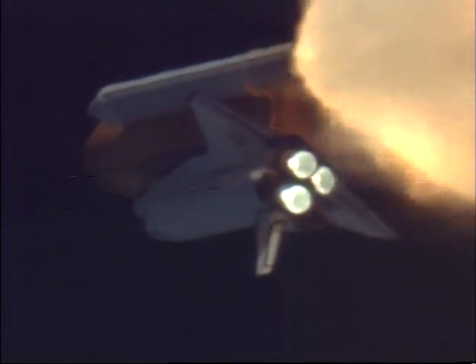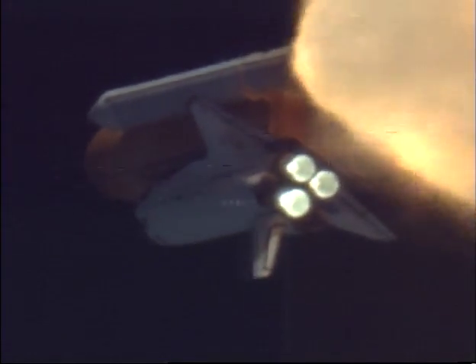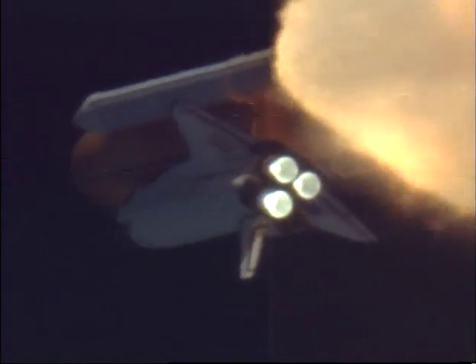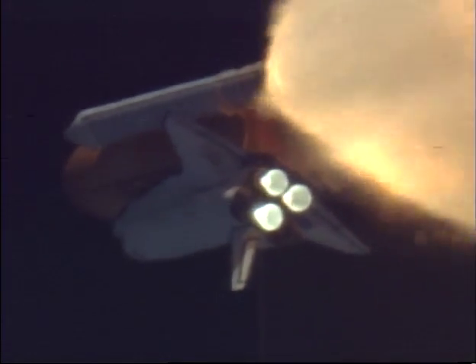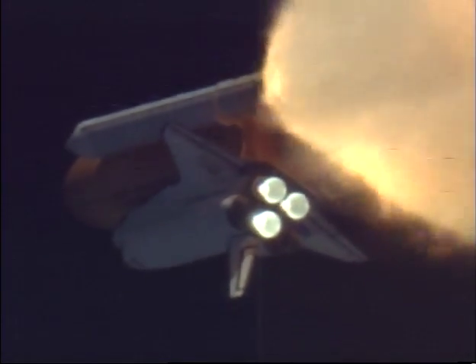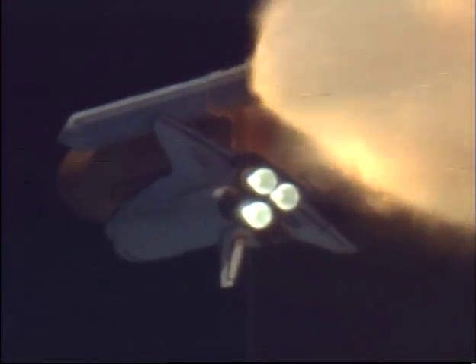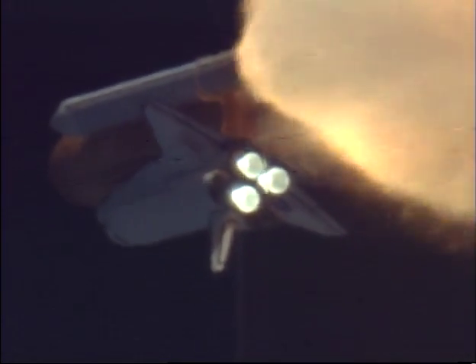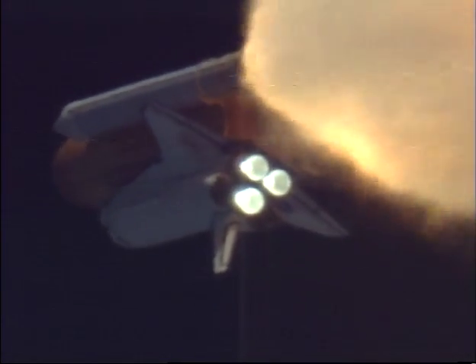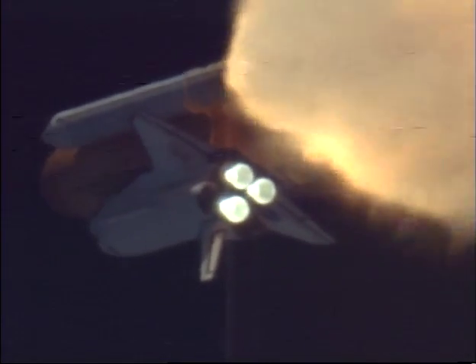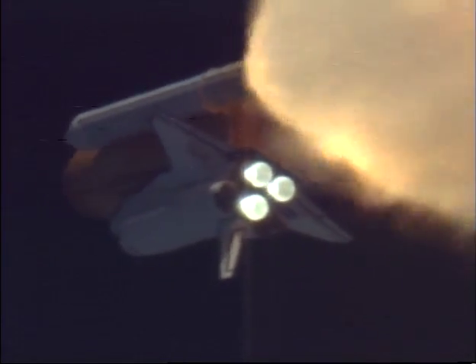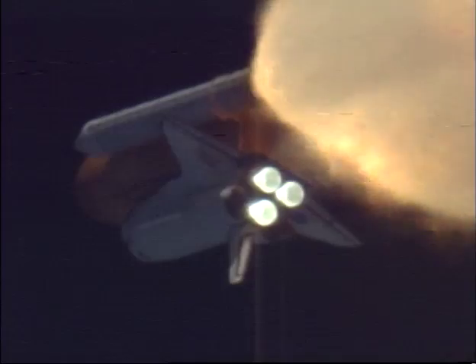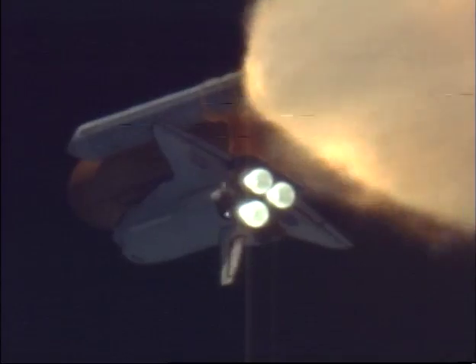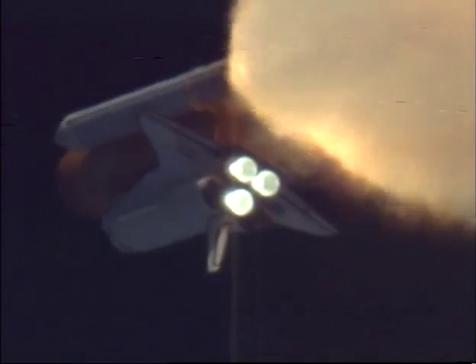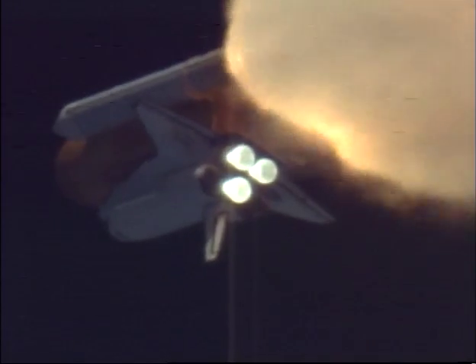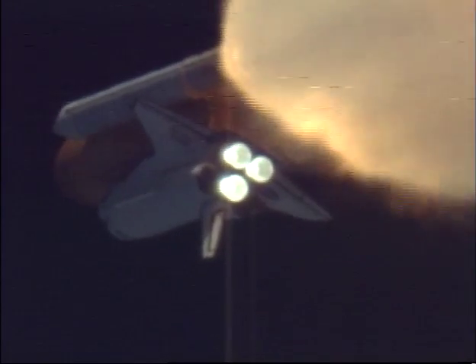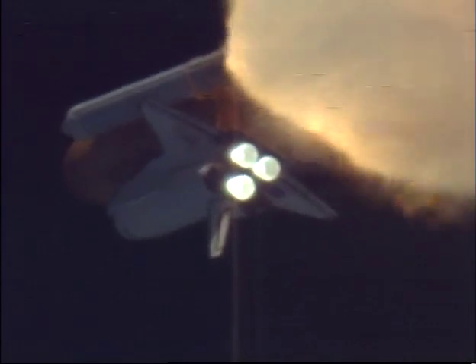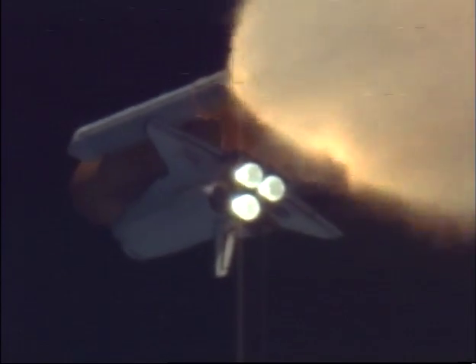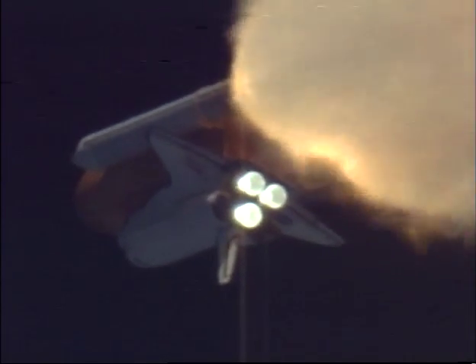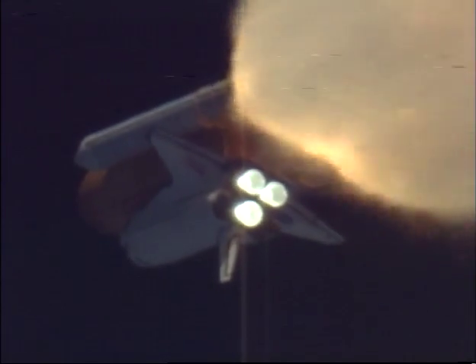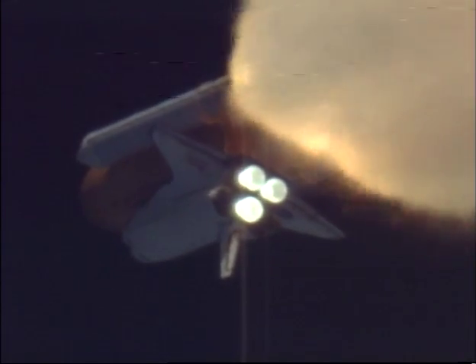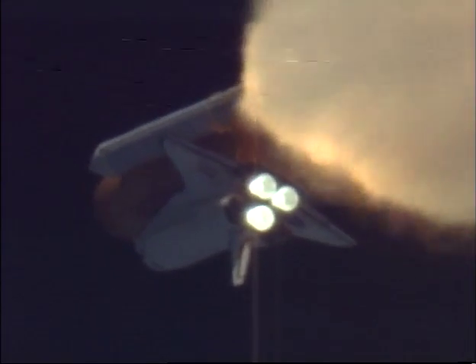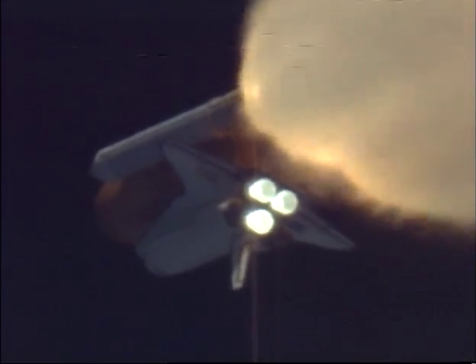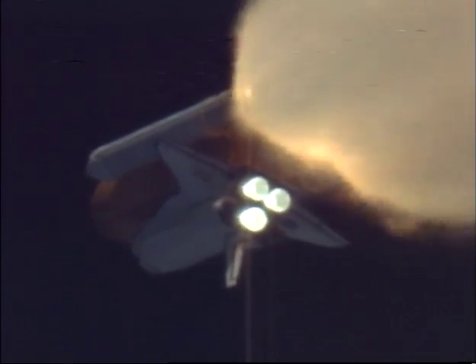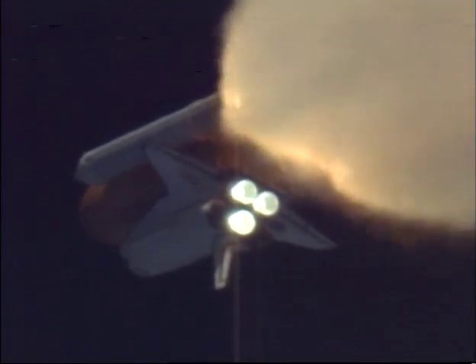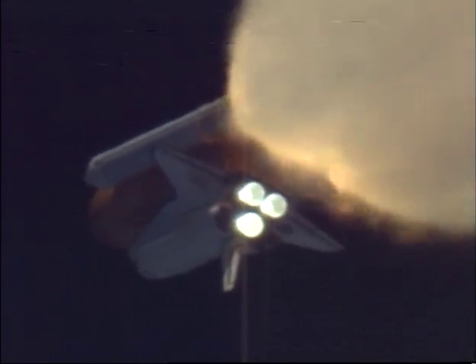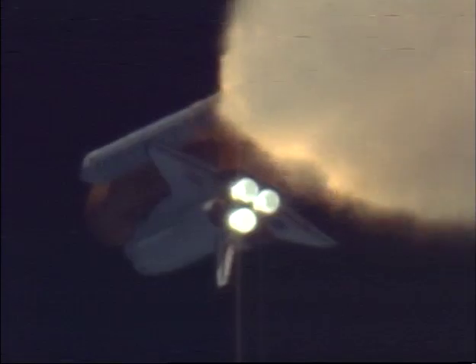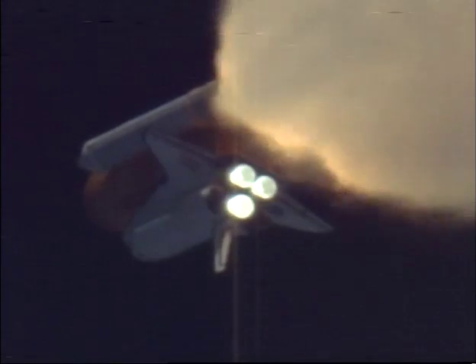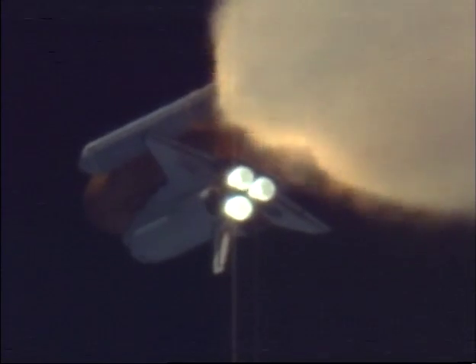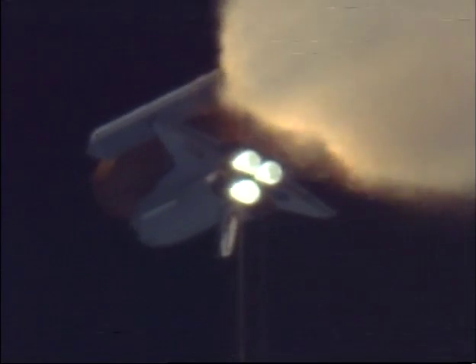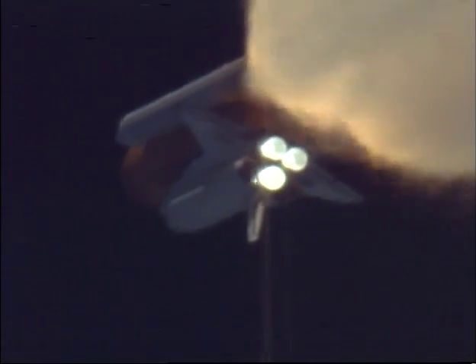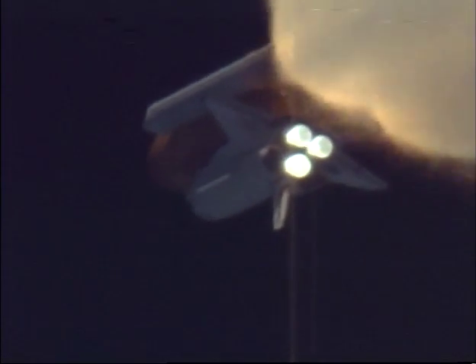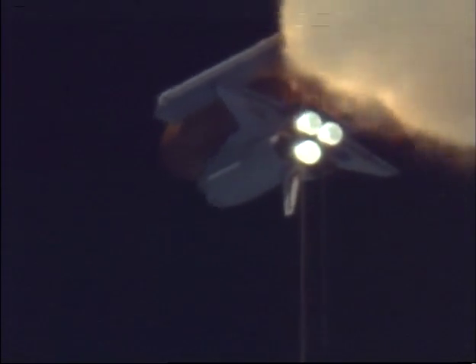Altitude now 12 miles. Speed 1,700 miles per hour. Ten miles downrange from the launch pad.